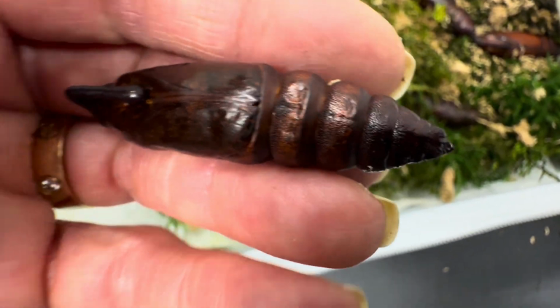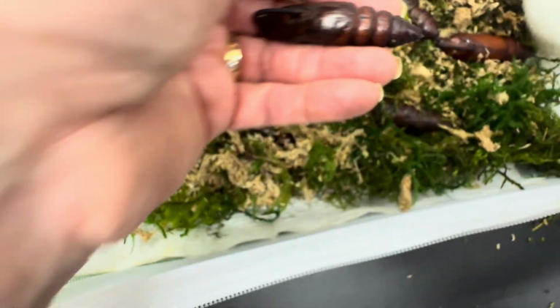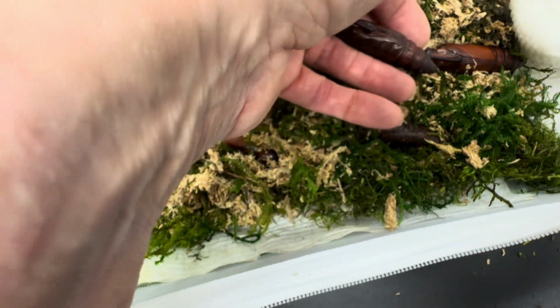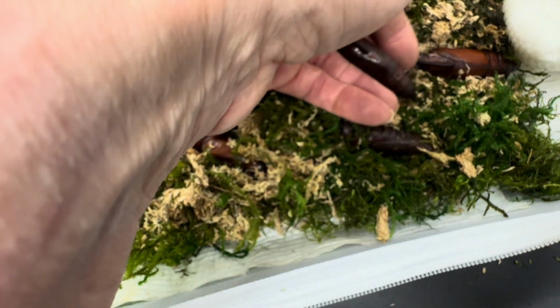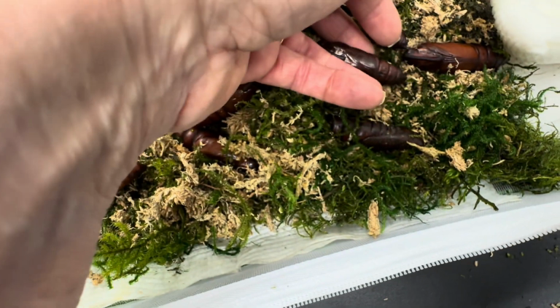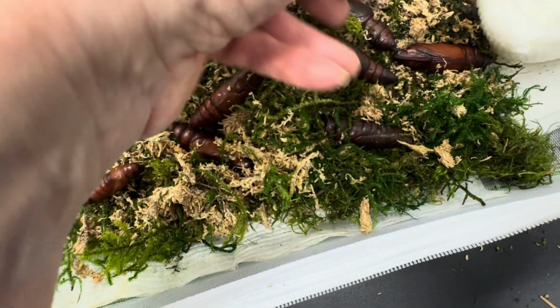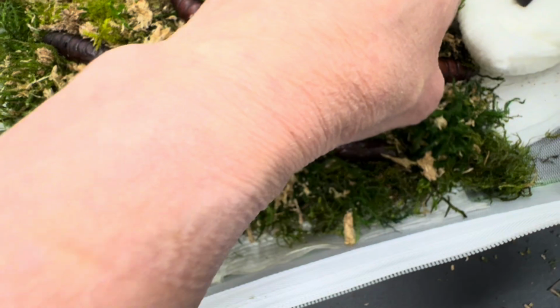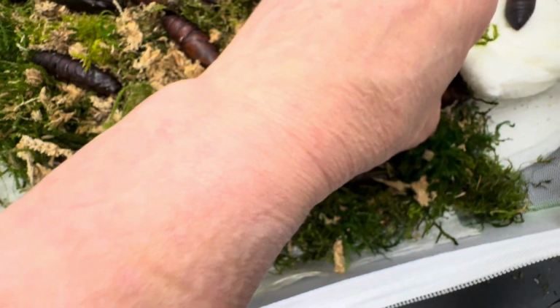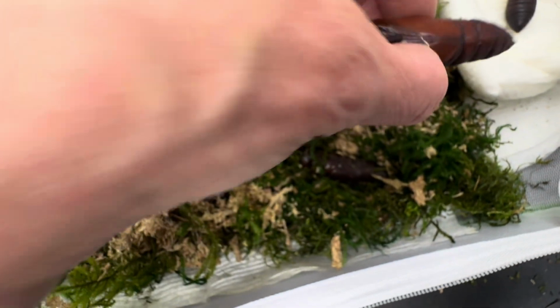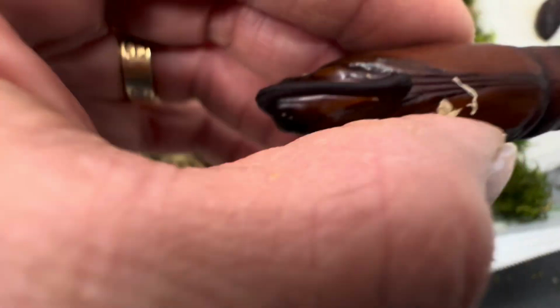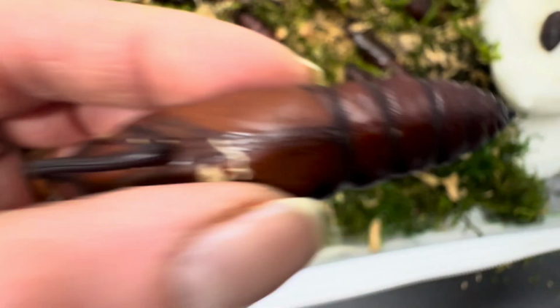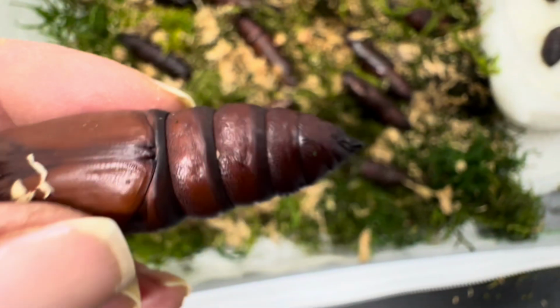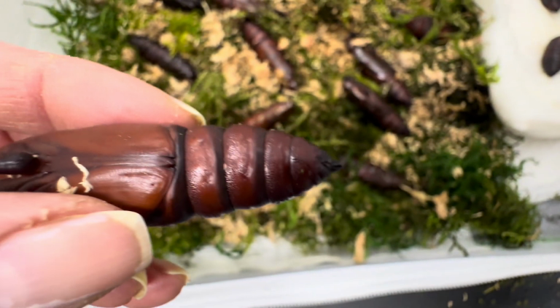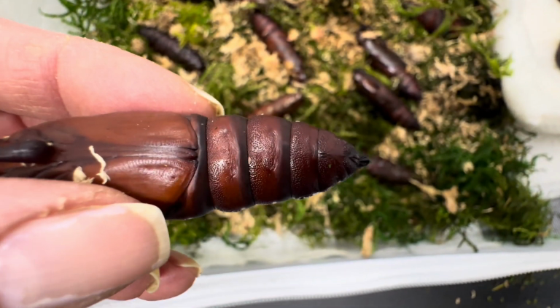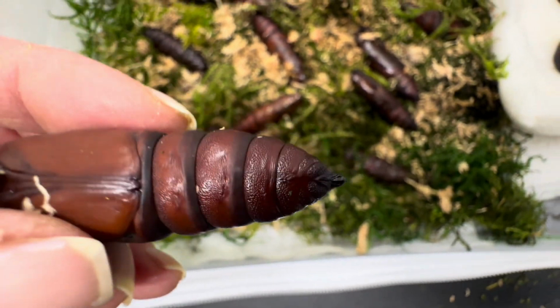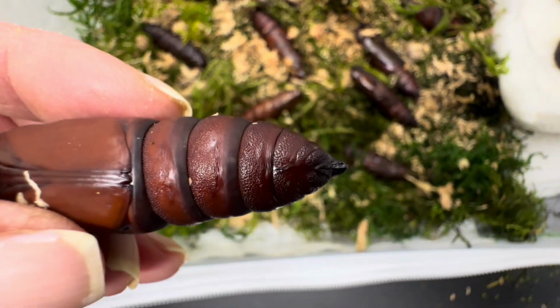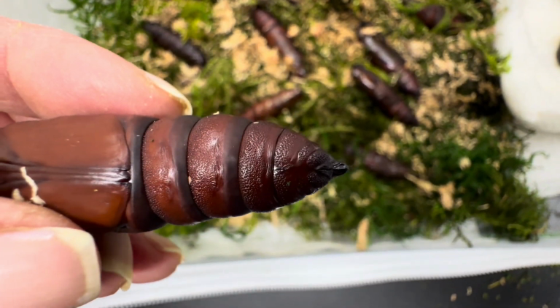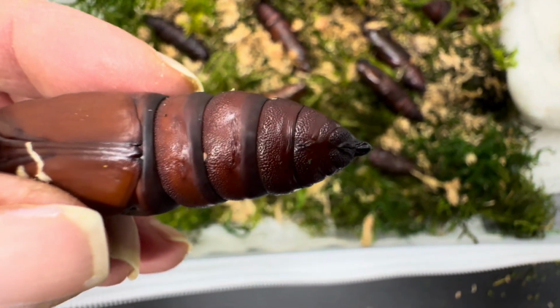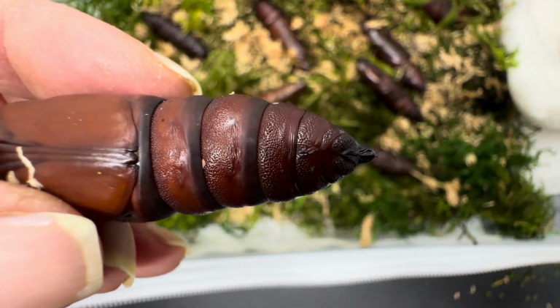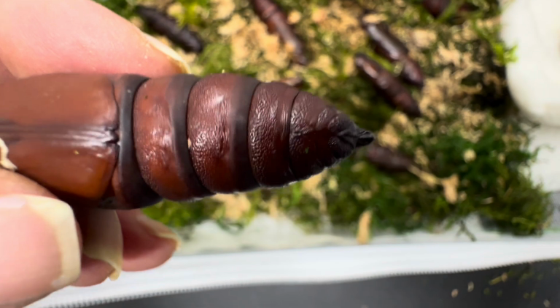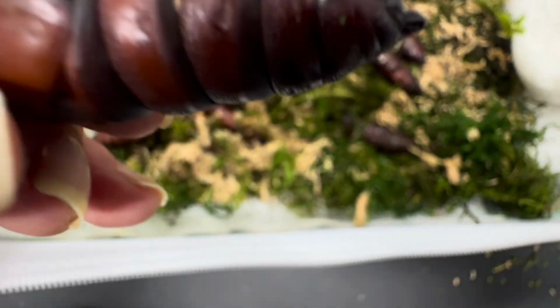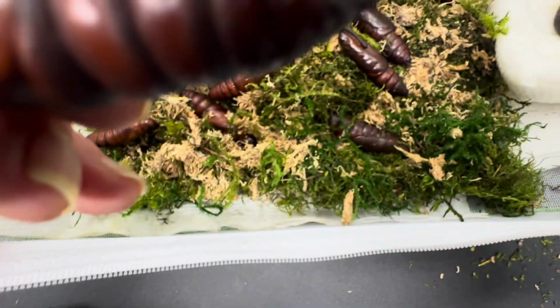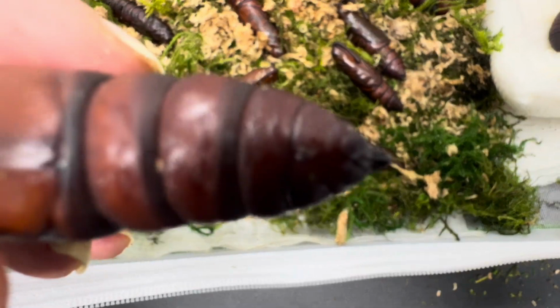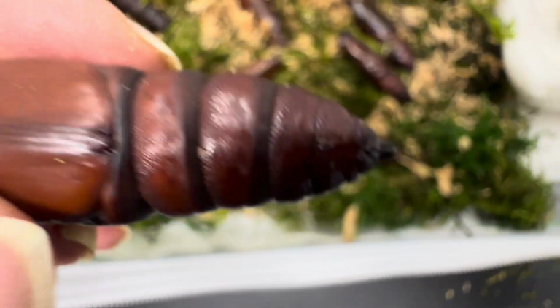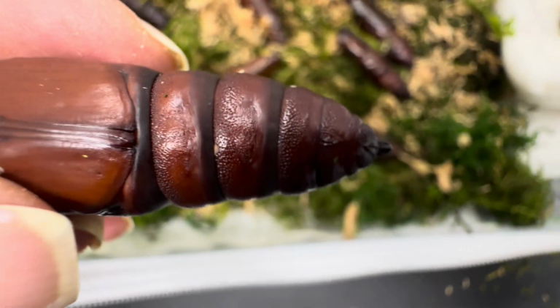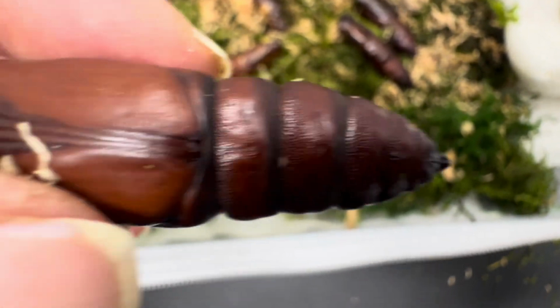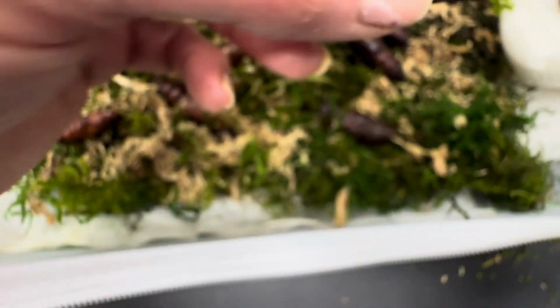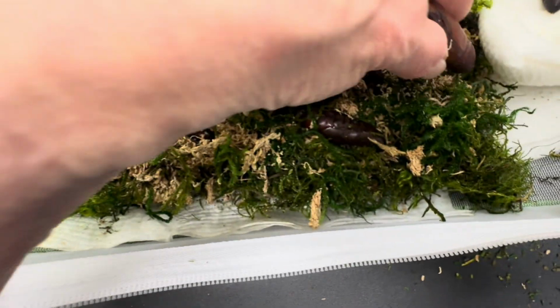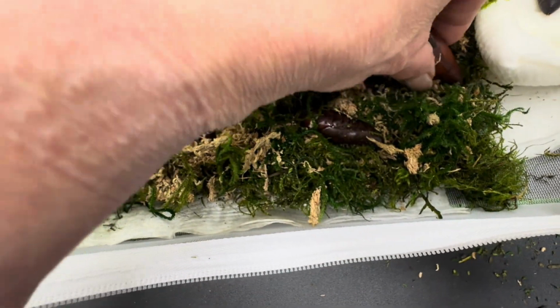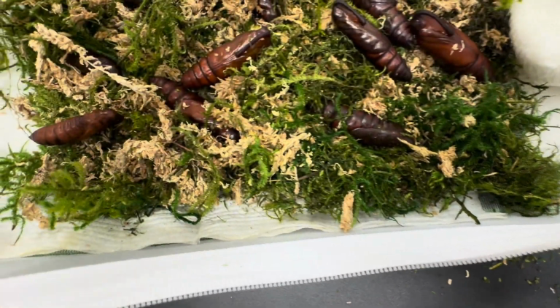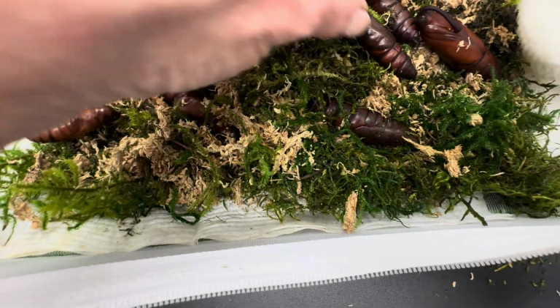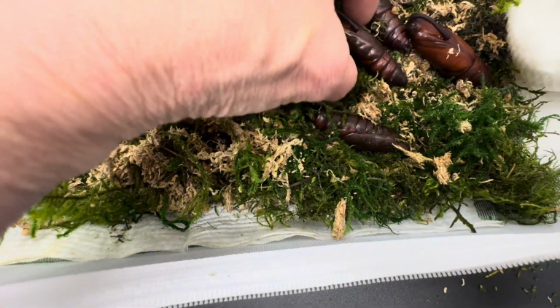Now let me show you one that's not ready, so you can see the difference. Look how tight the abdominal segments are on this one. So there is a big difference — they start to separate and get kind of an inflated look.